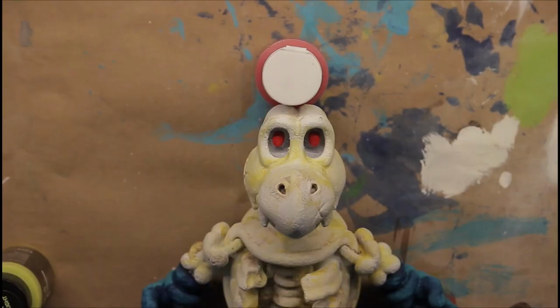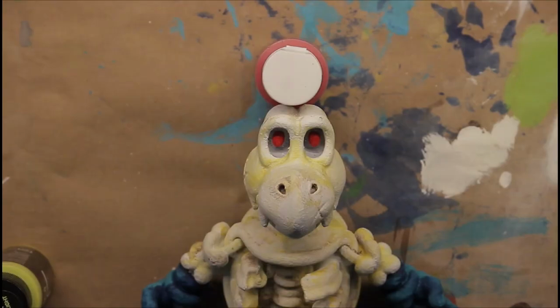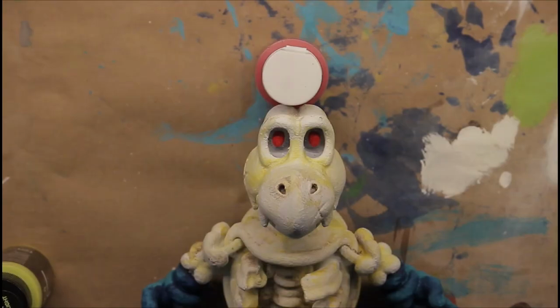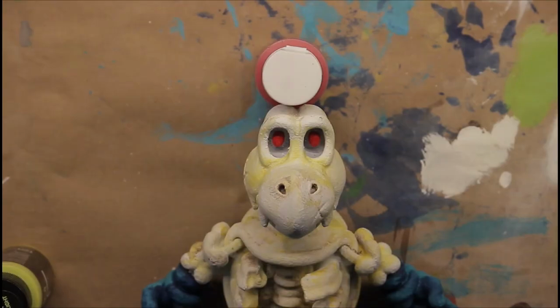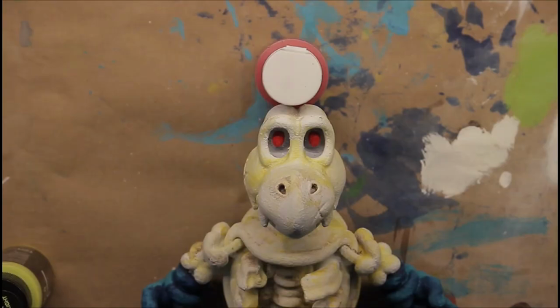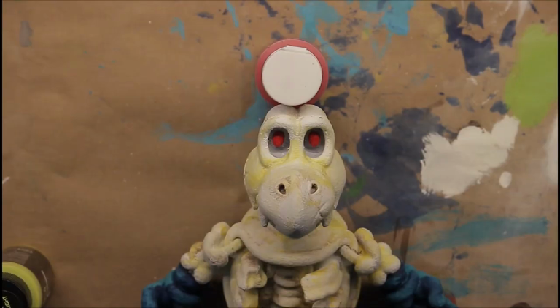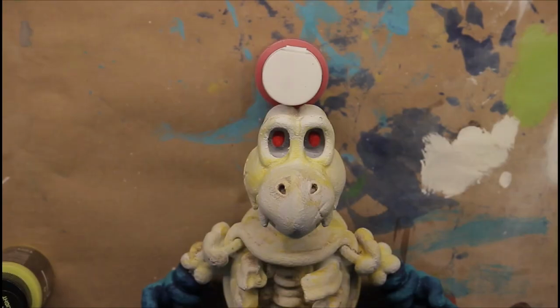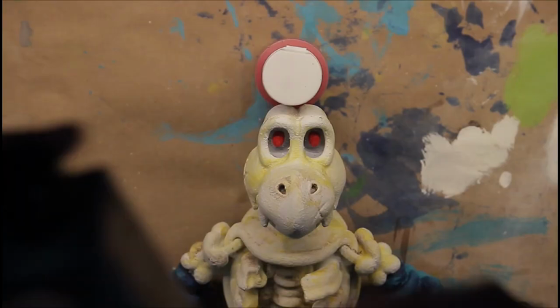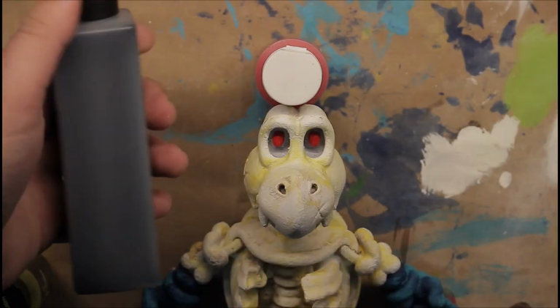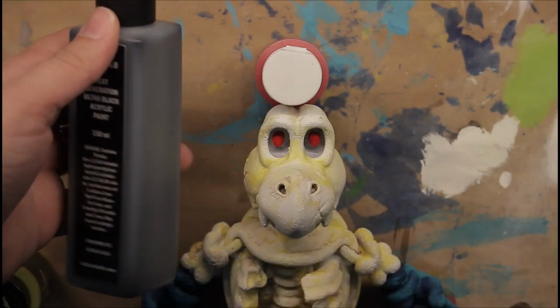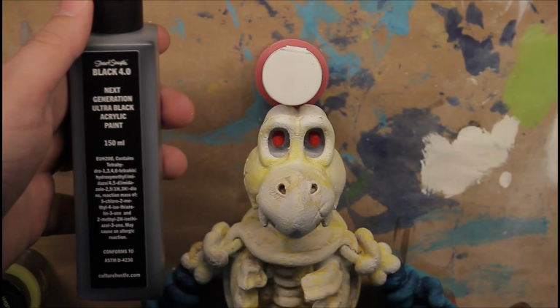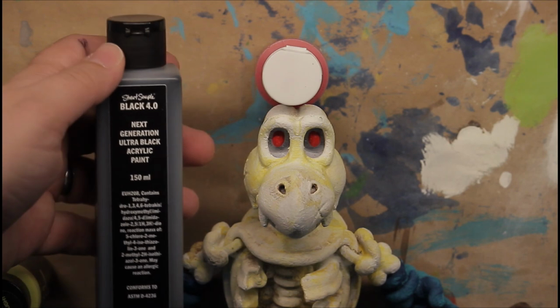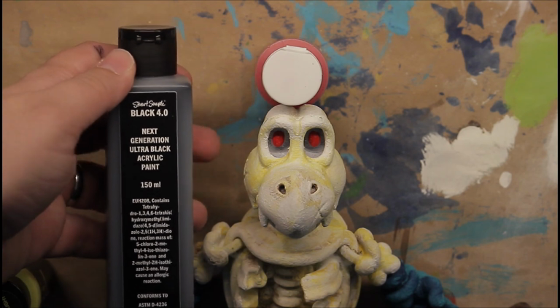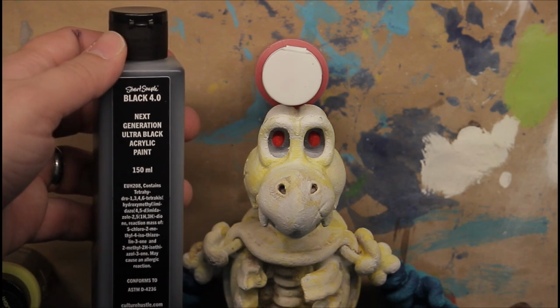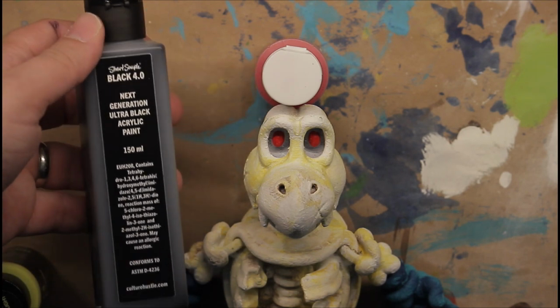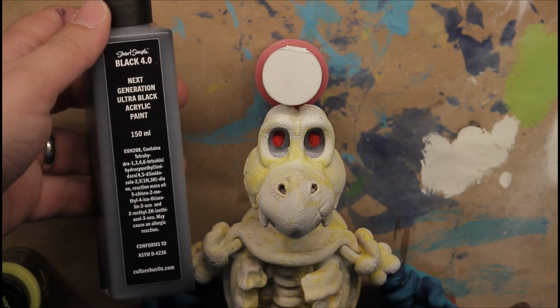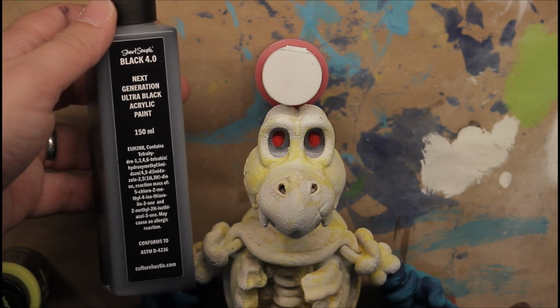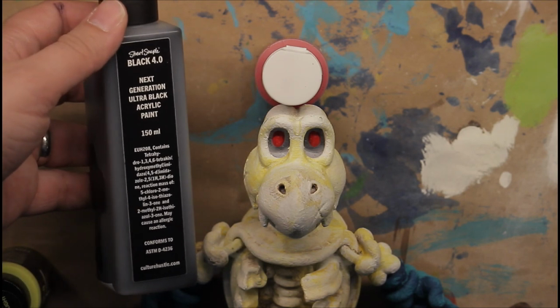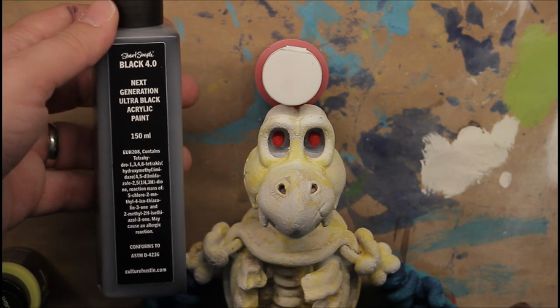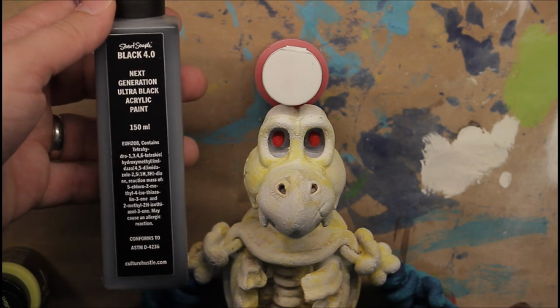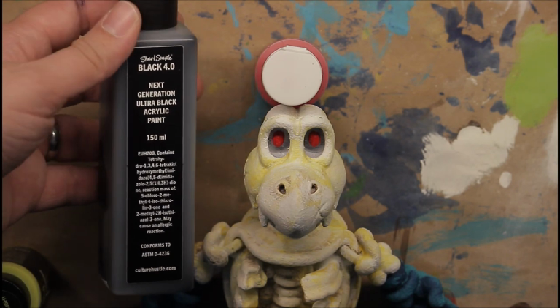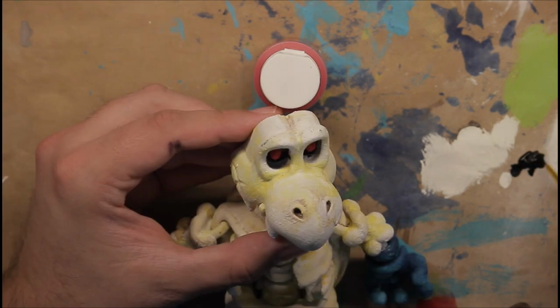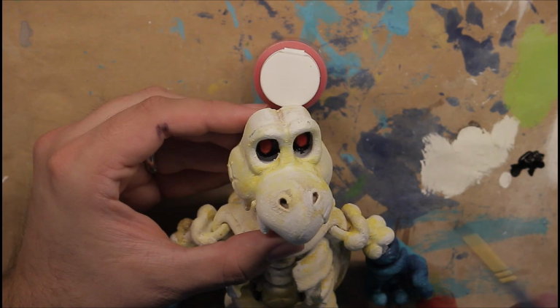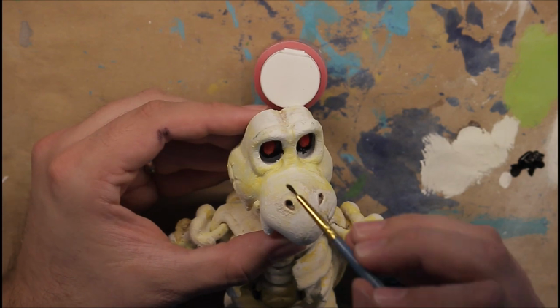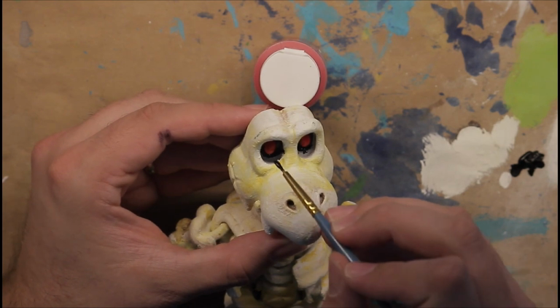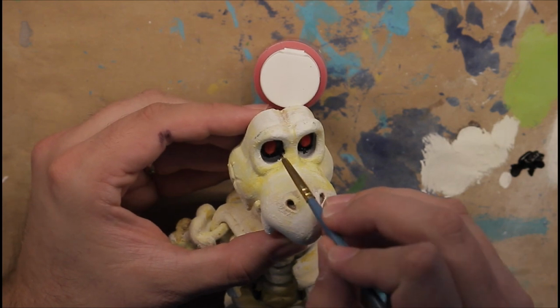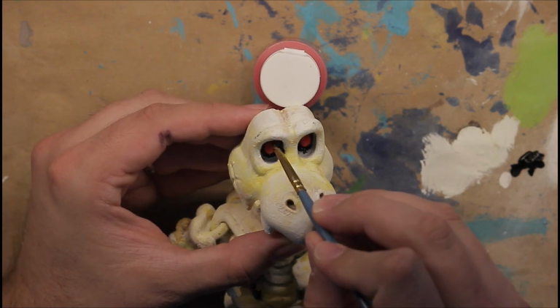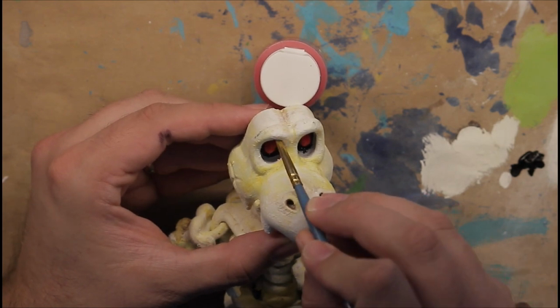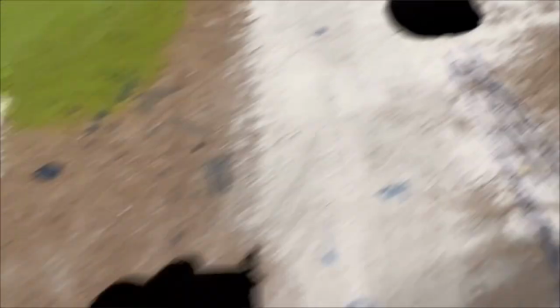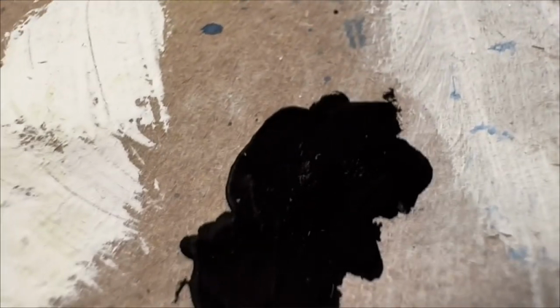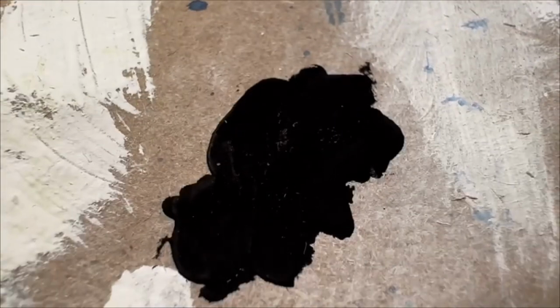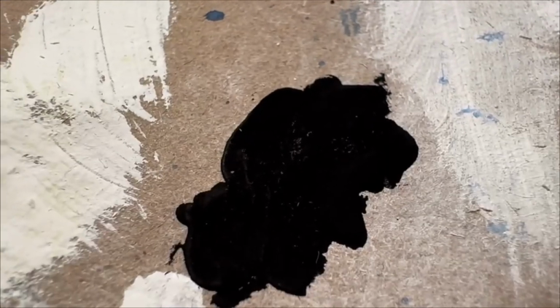I painted the eyes red, but what I want to do next is use some really black paint to paint his eye sockets. This paint is called Black 4.0 and it's insanely black.